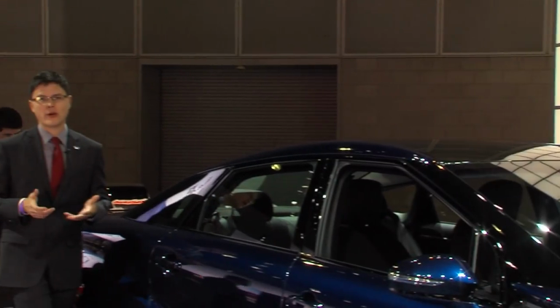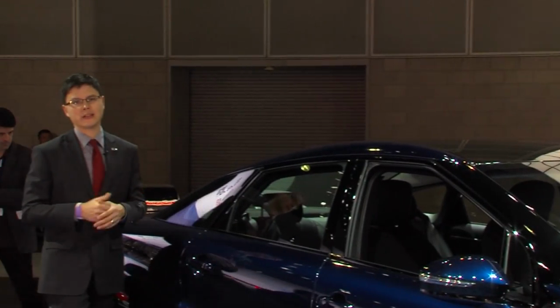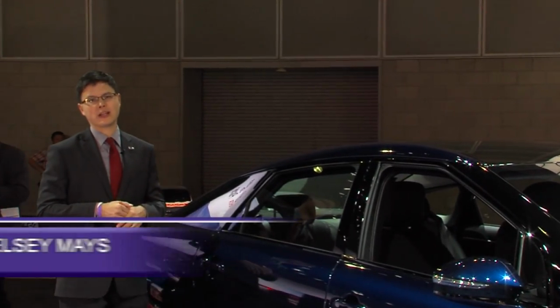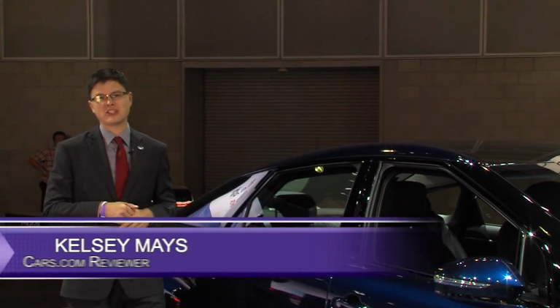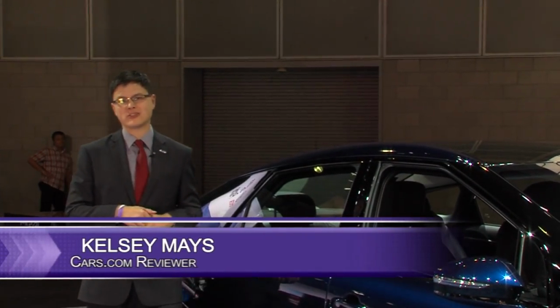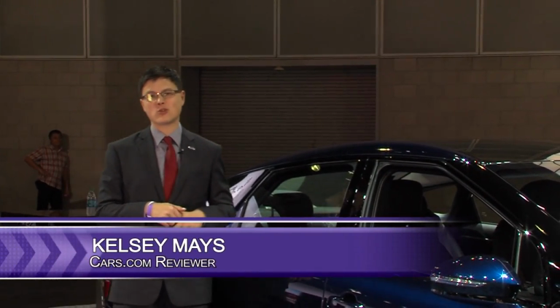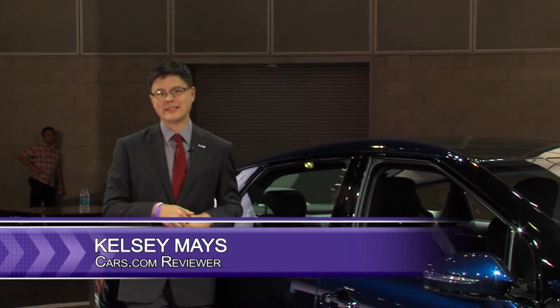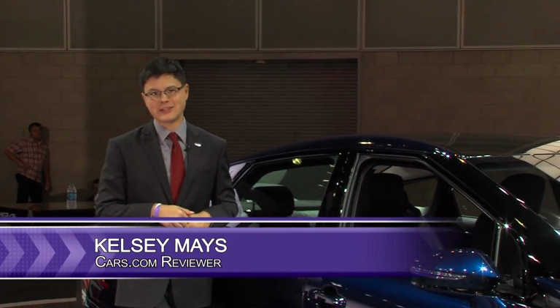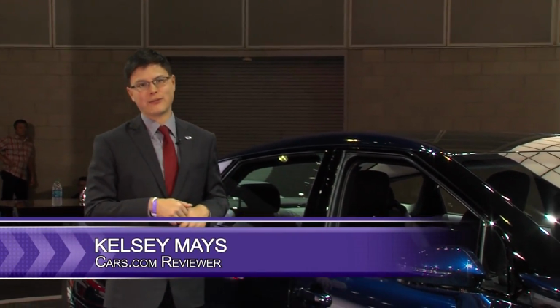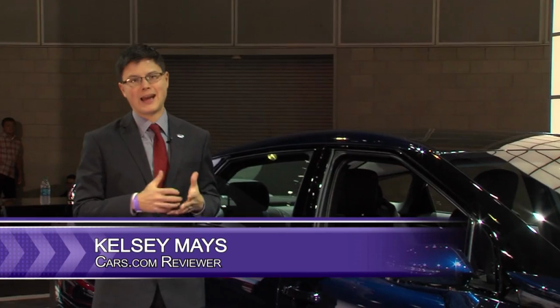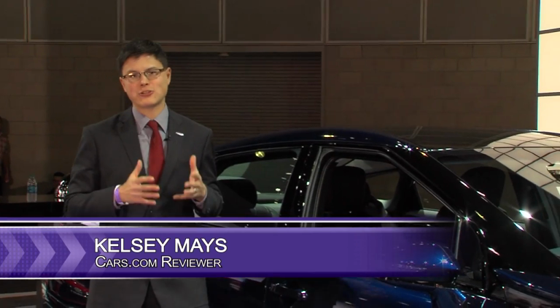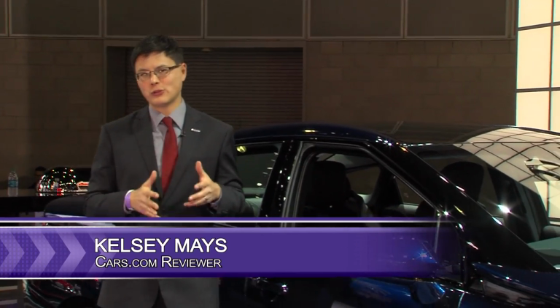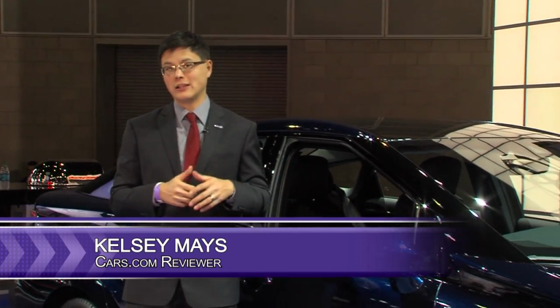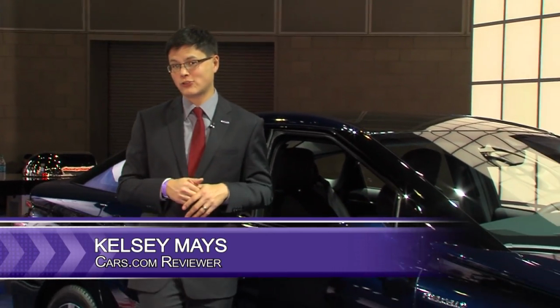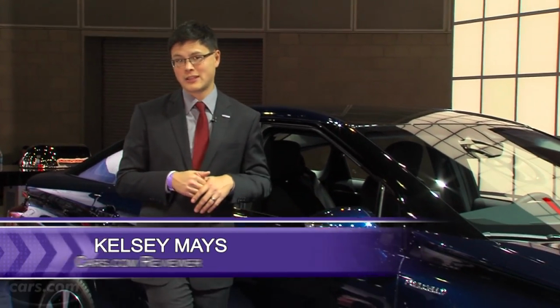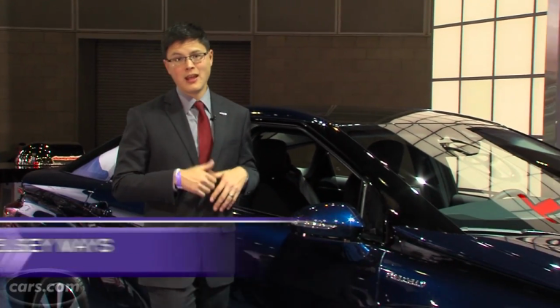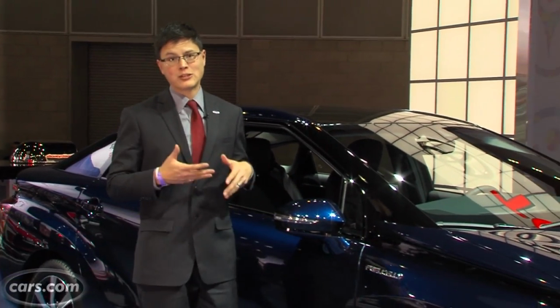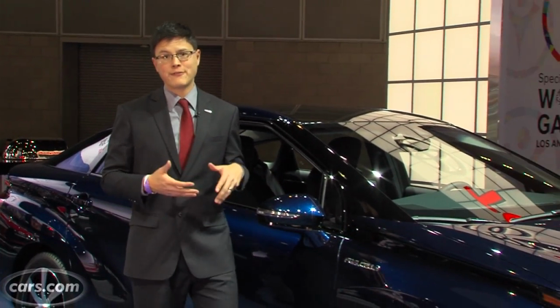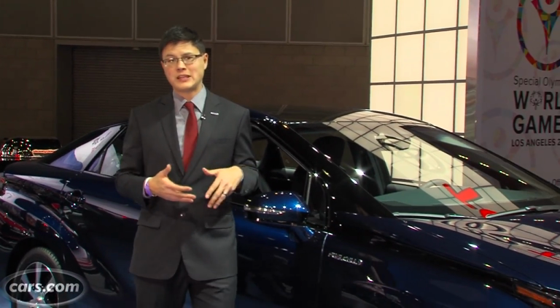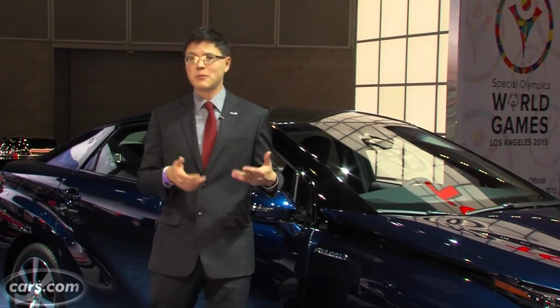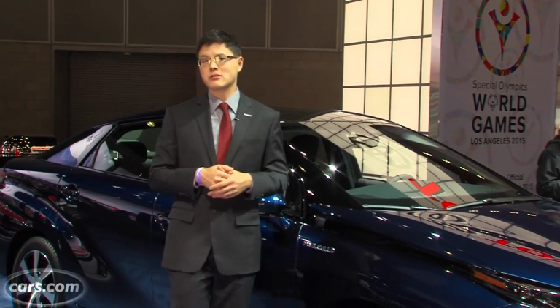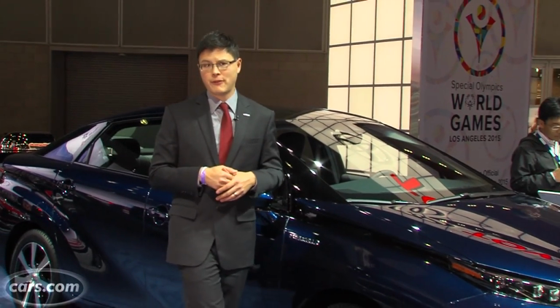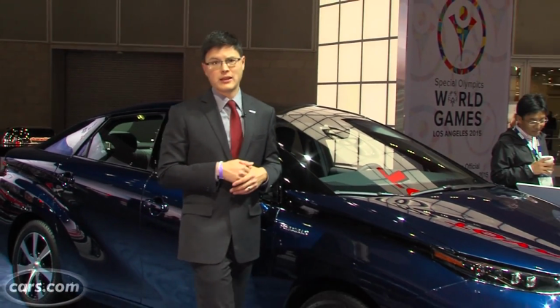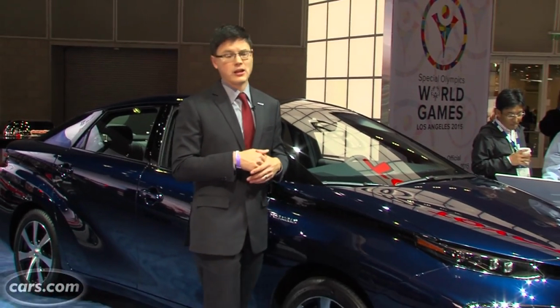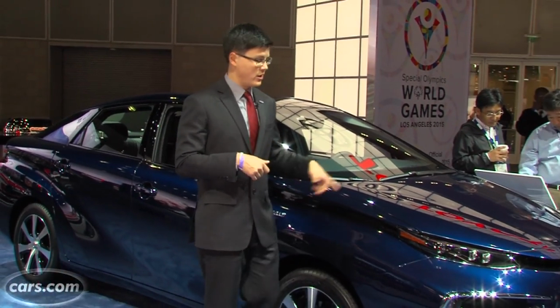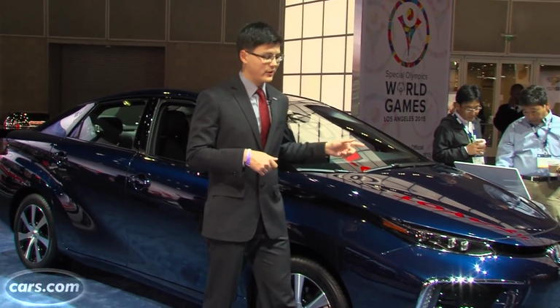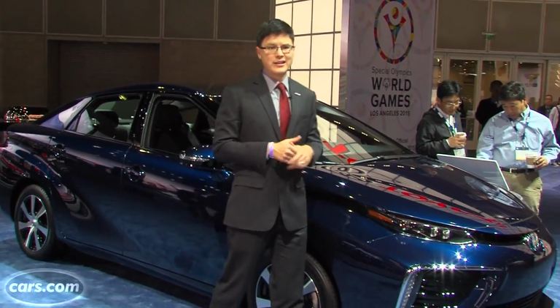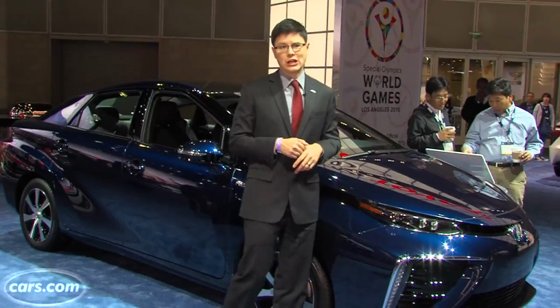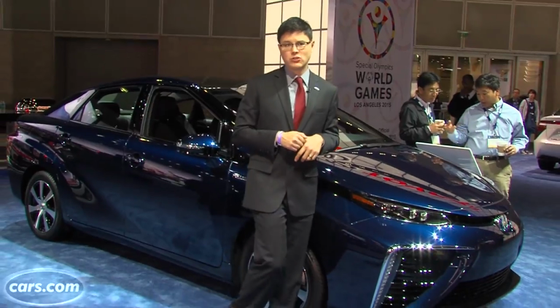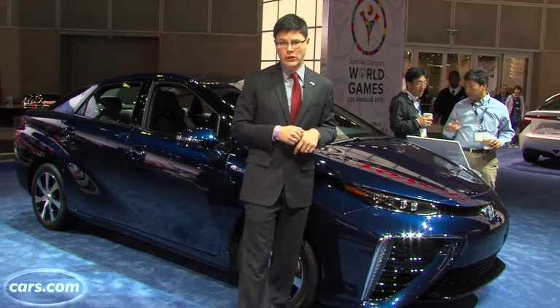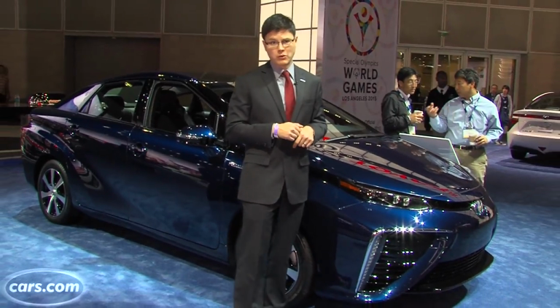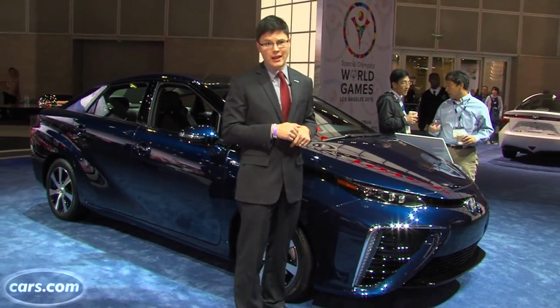Toyota delivers on a mission announced in 2010 to deliver a hydrogen fuel cell electric sedan by 2015, priced around $50,000. Here it is — the all-new Toyota Mirai.